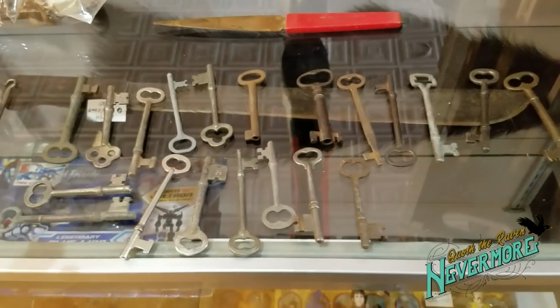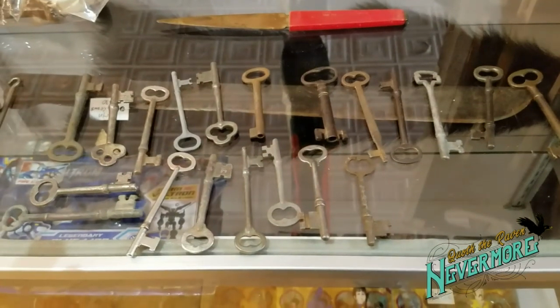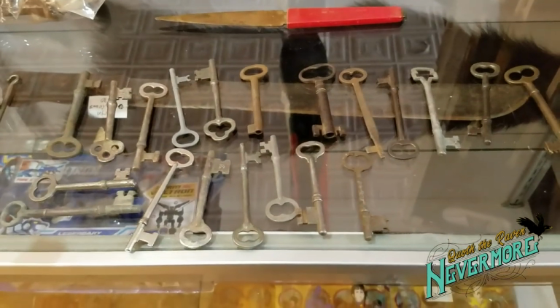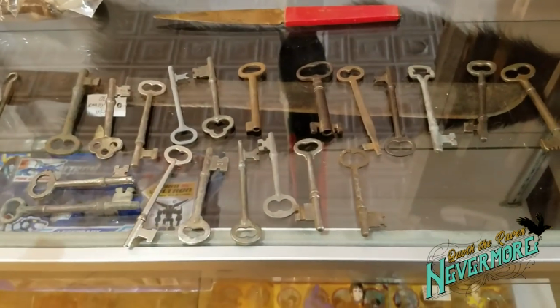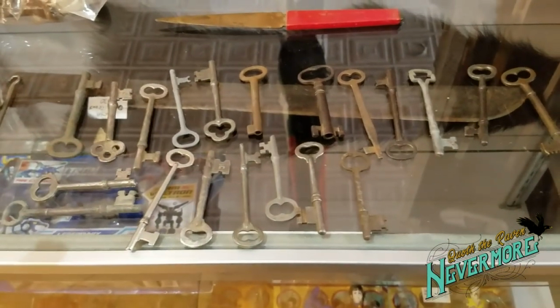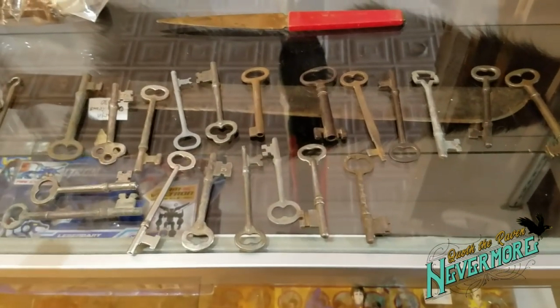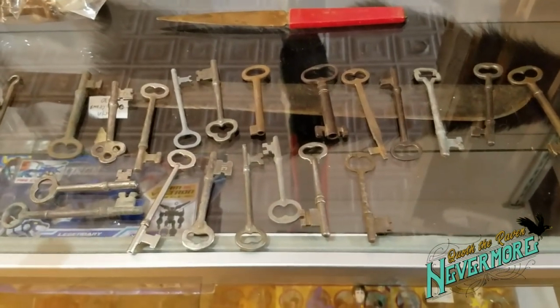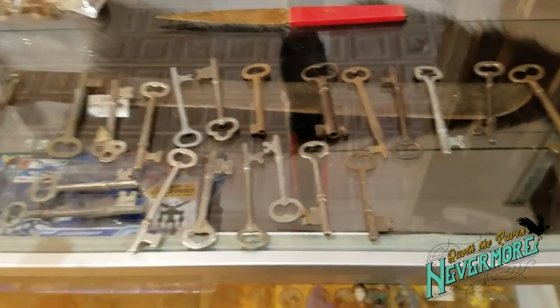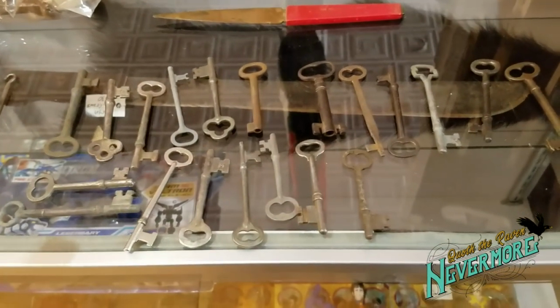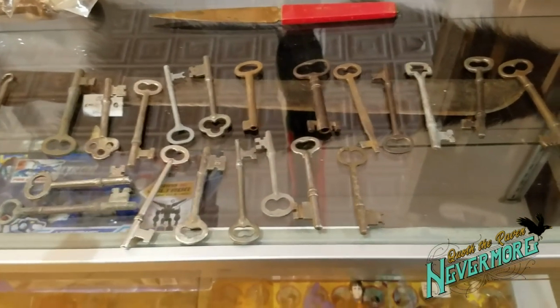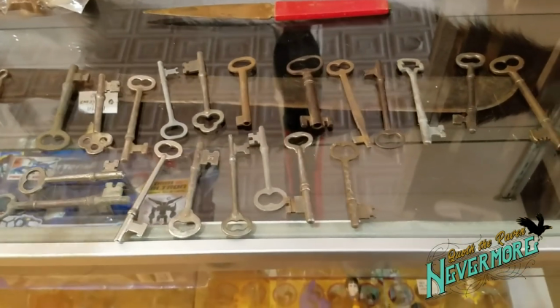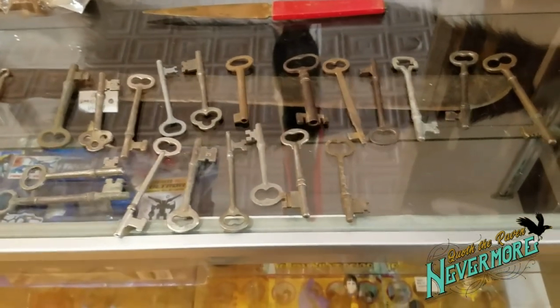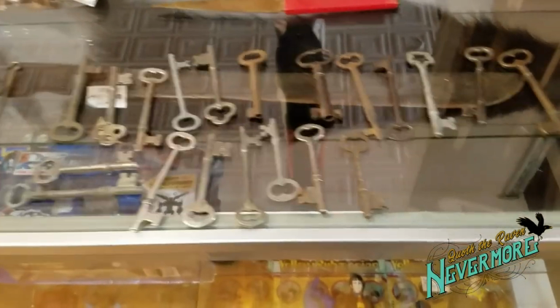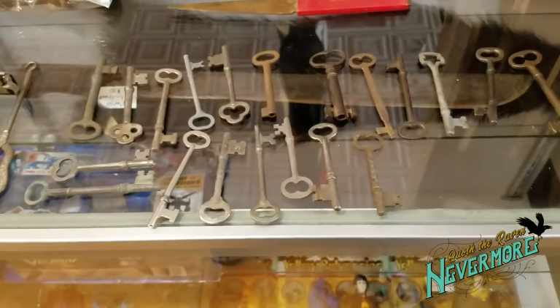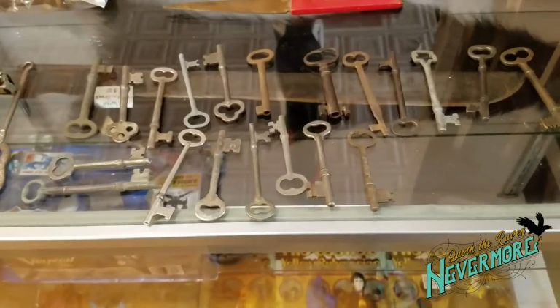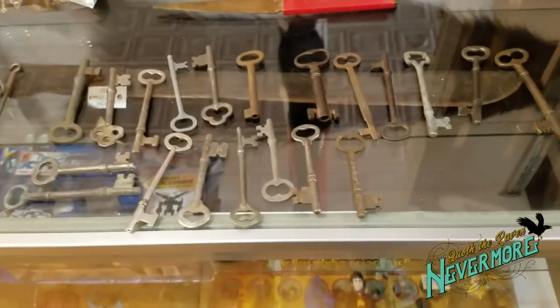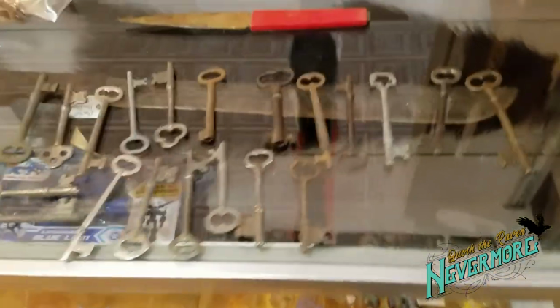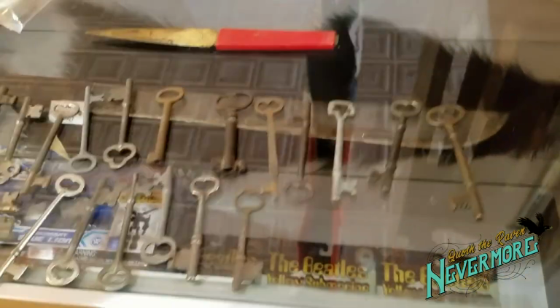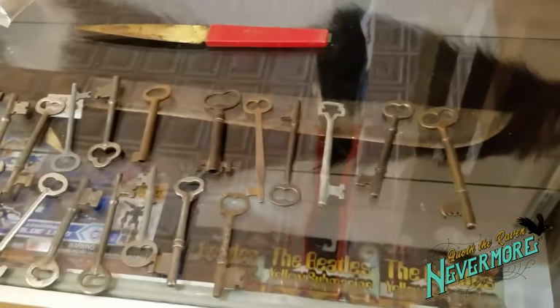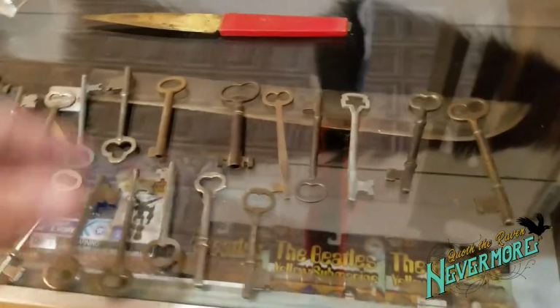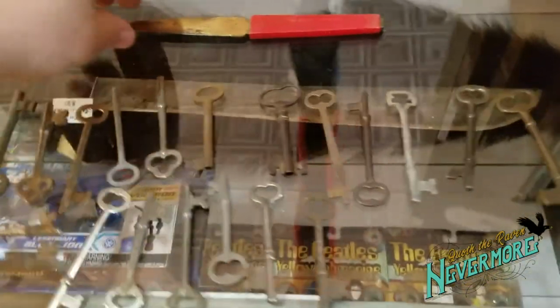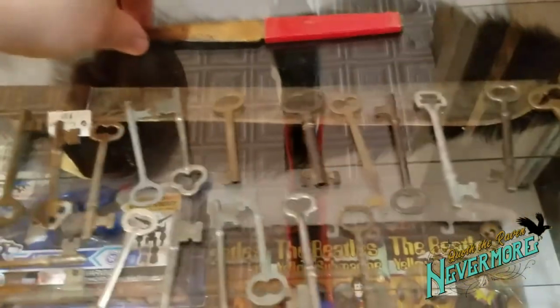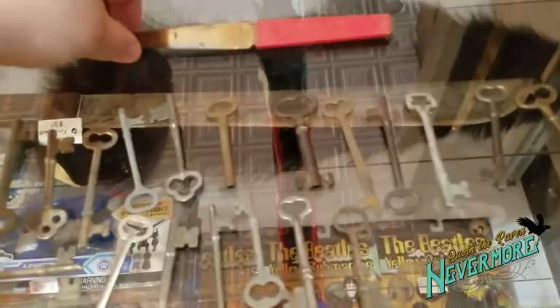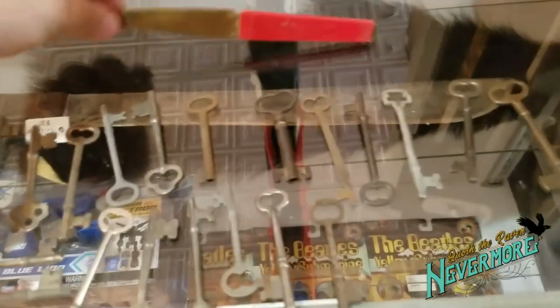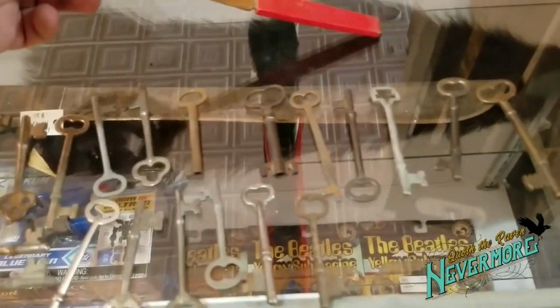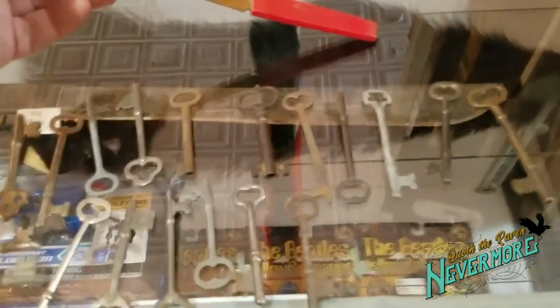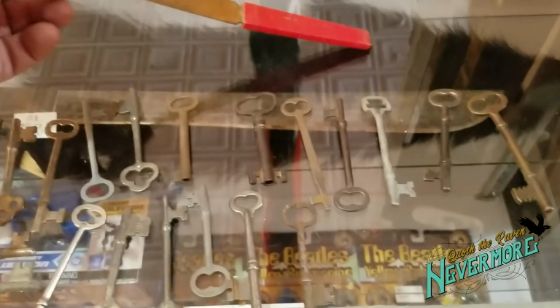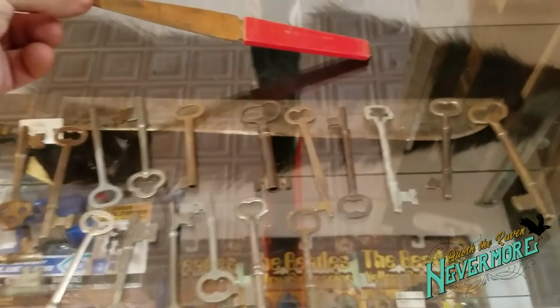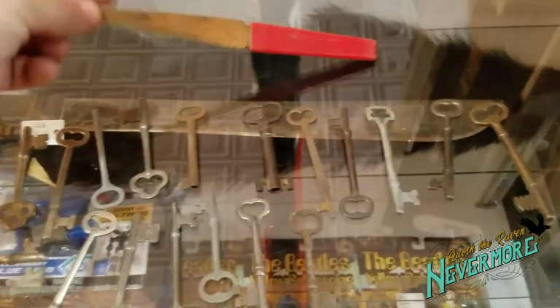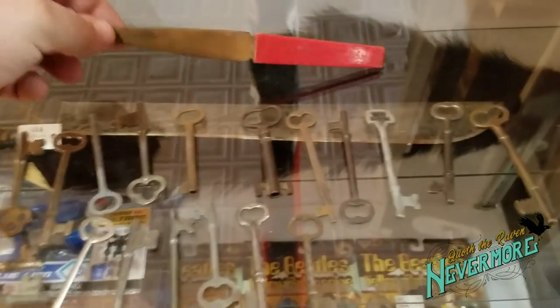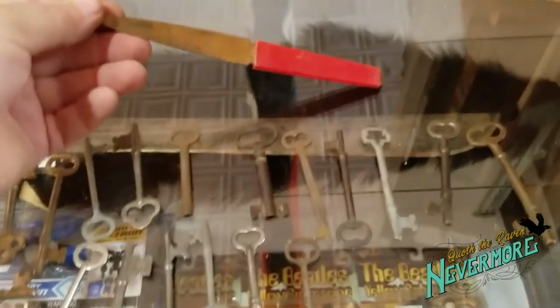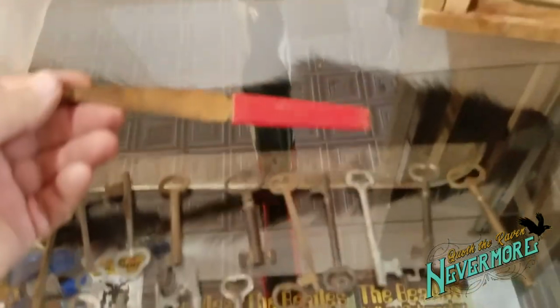So essentially I picked them up for a dollar a piece. I paid 20 bucks and got them a dollar a piece.